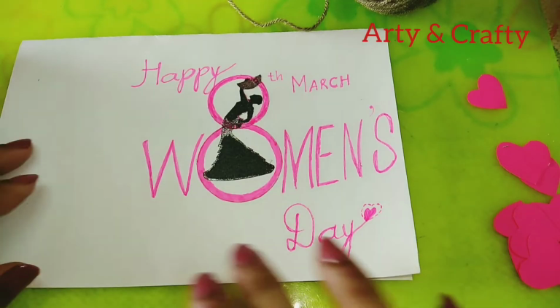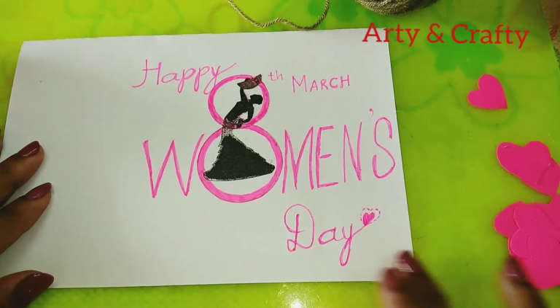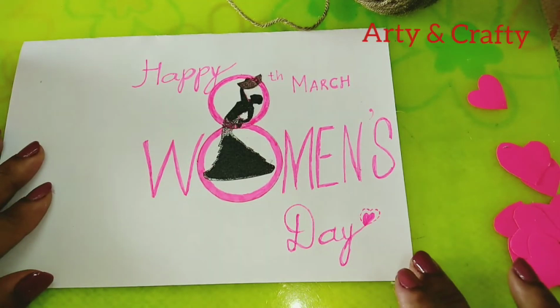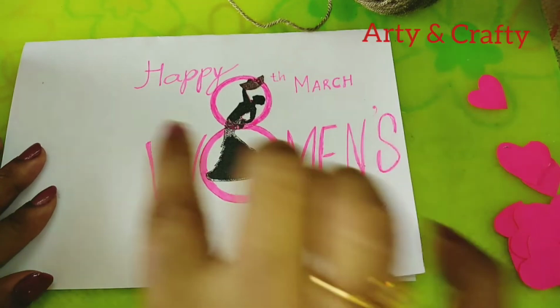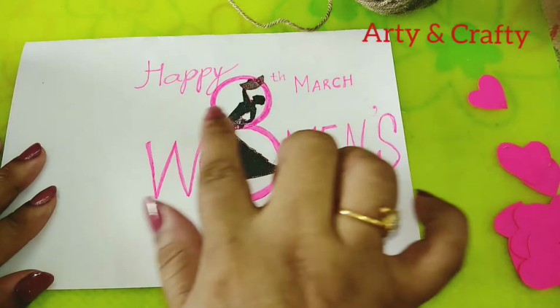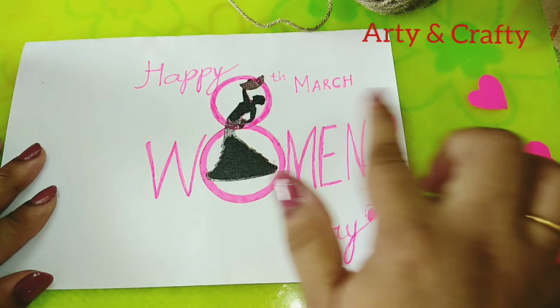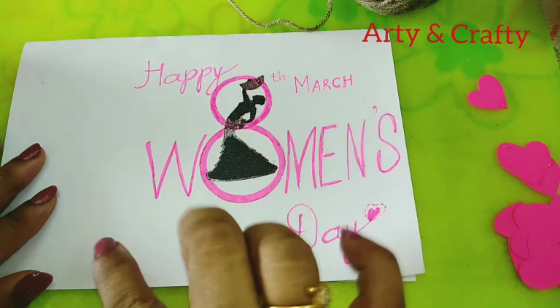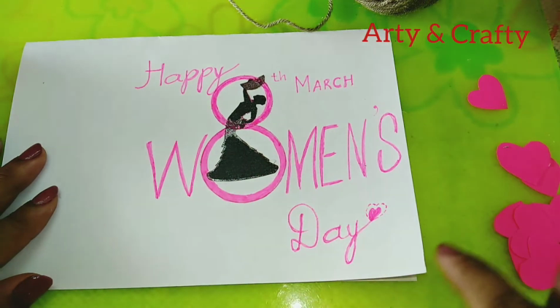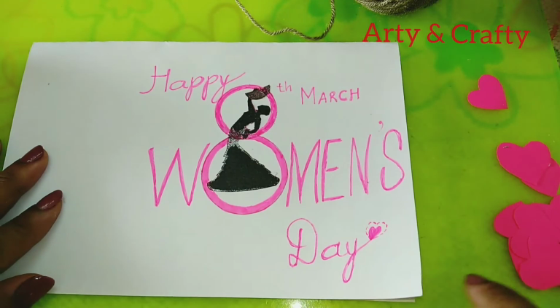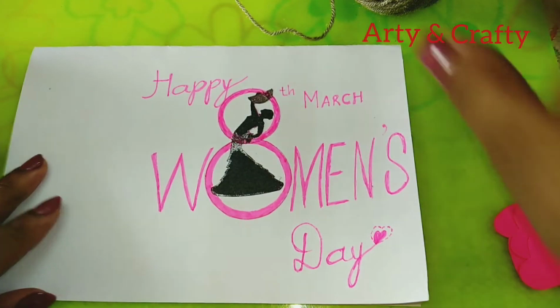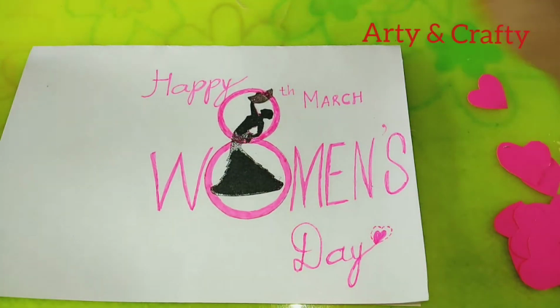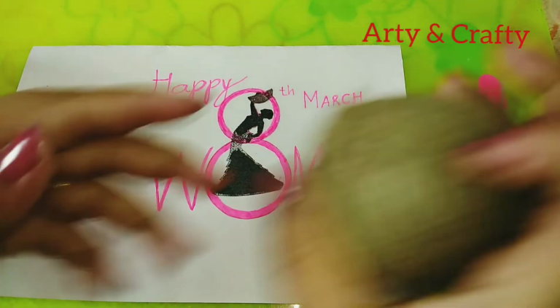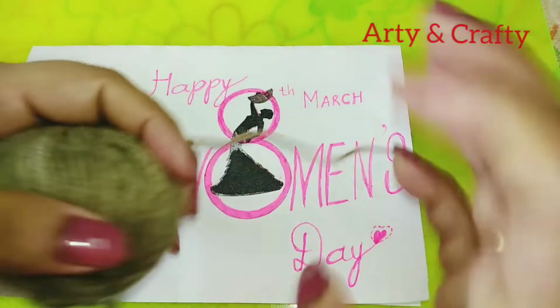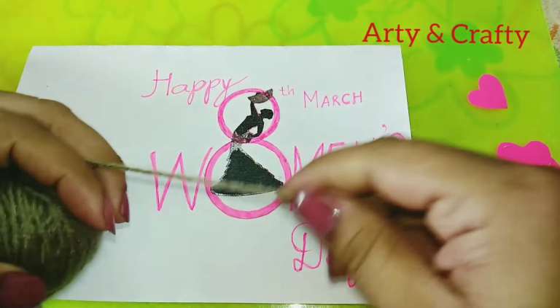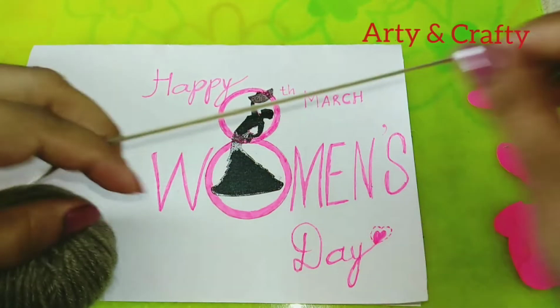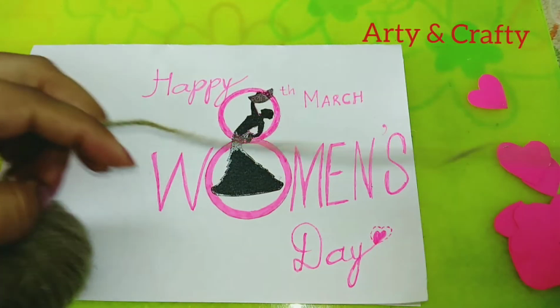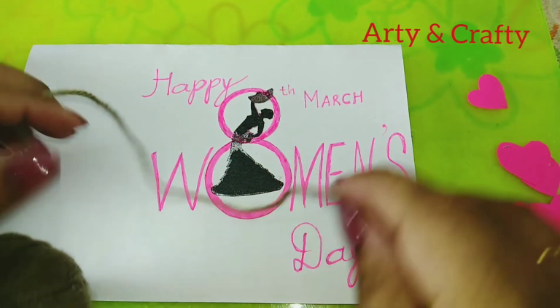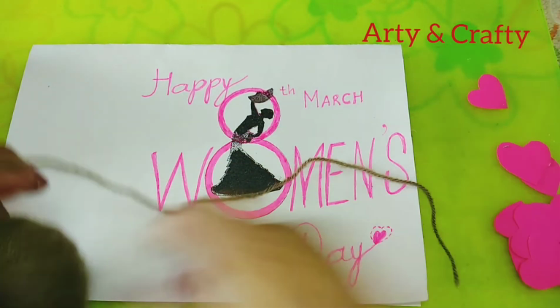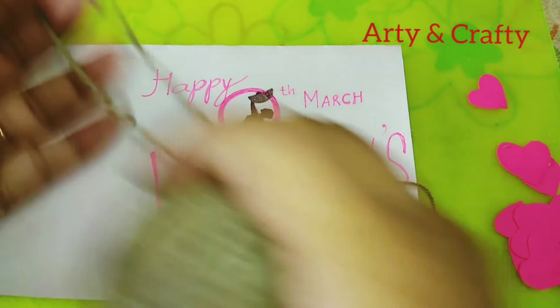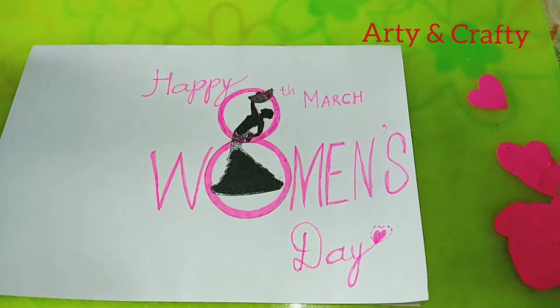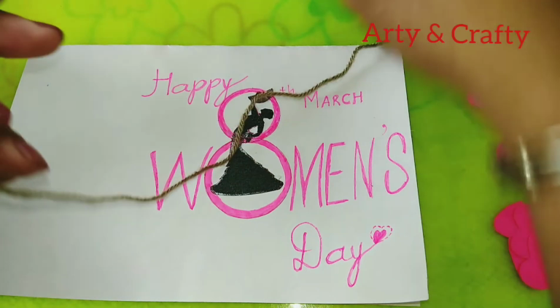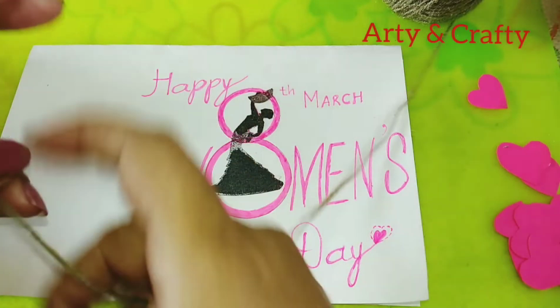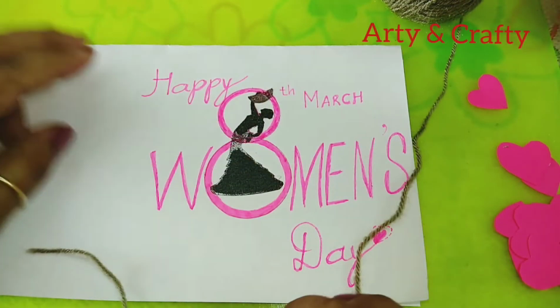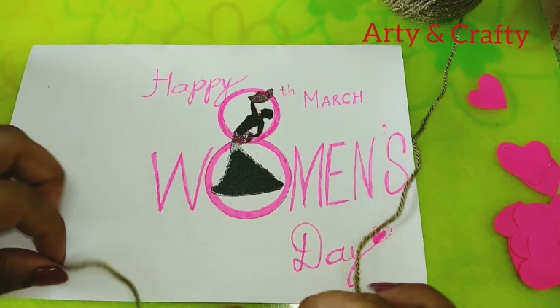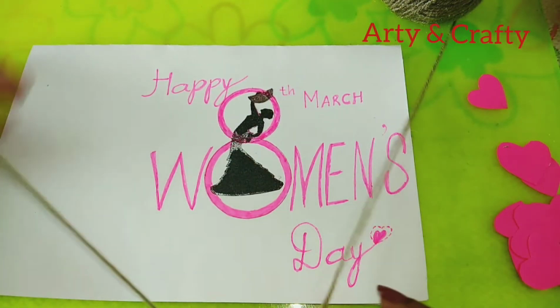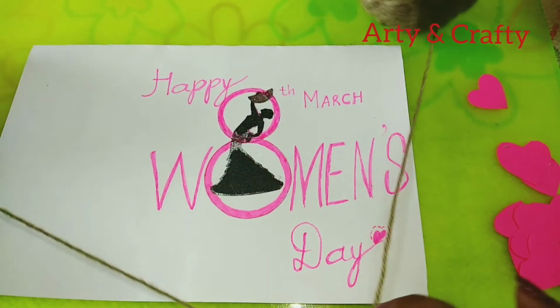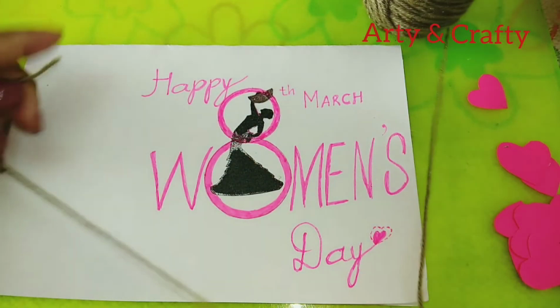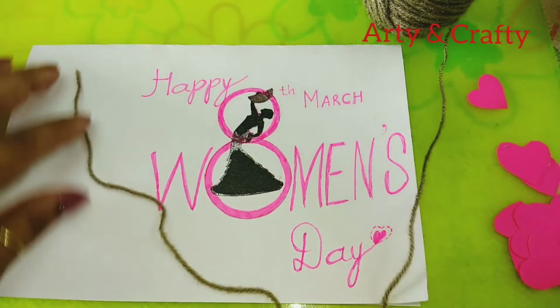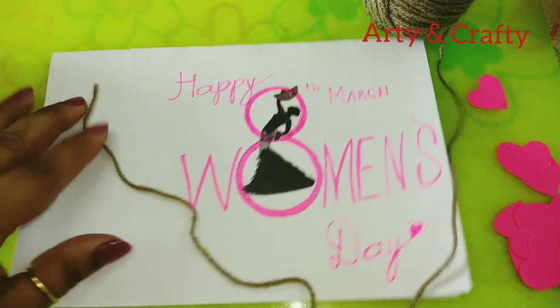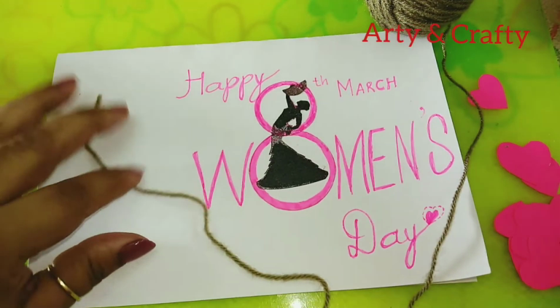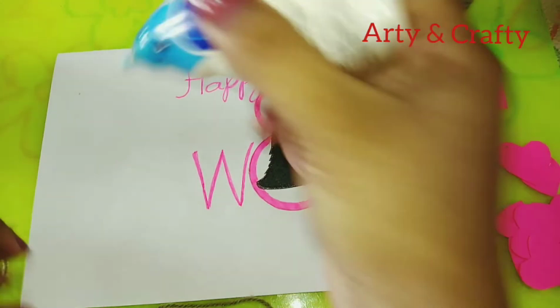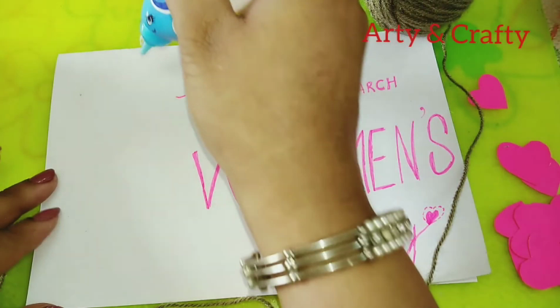See I have written here 'Happy 8th March Women's Day.' Now we'll take a wool — we'll cut later, first we will just apply a glue.